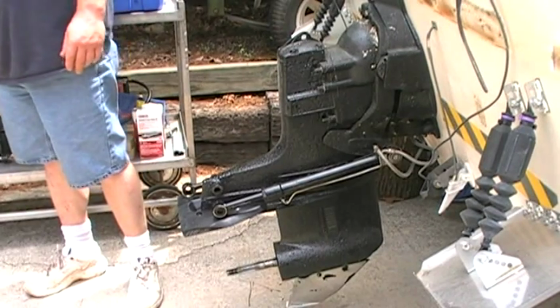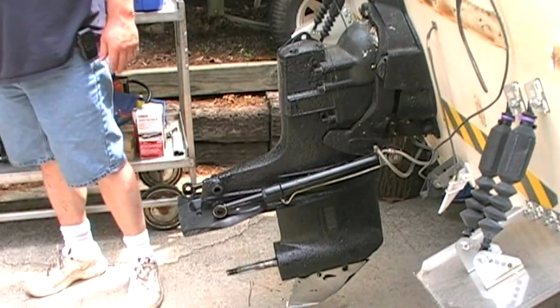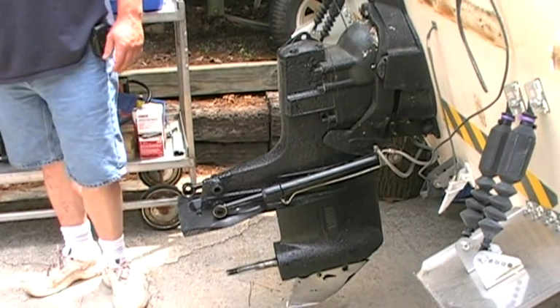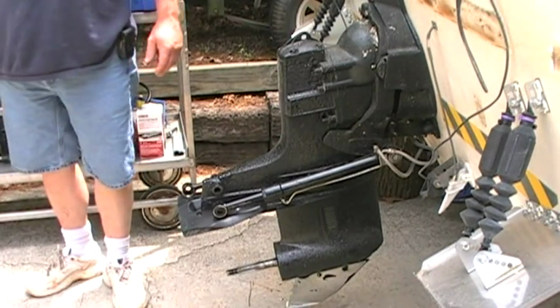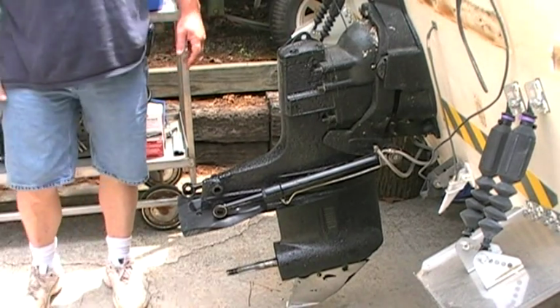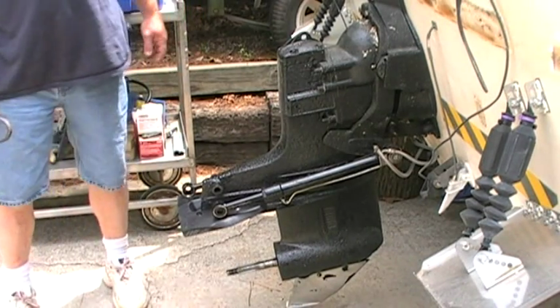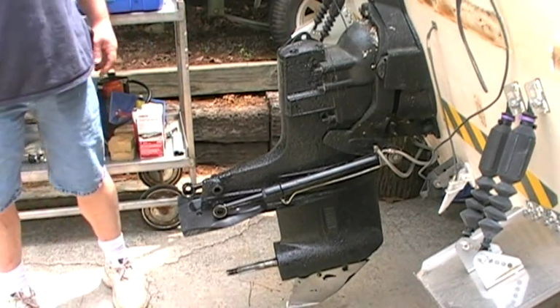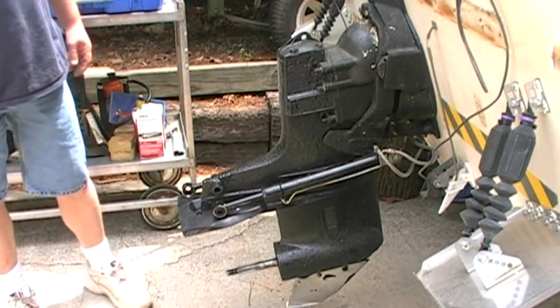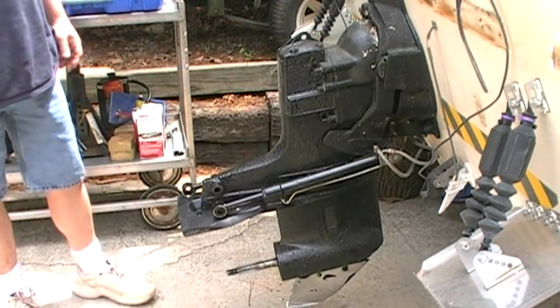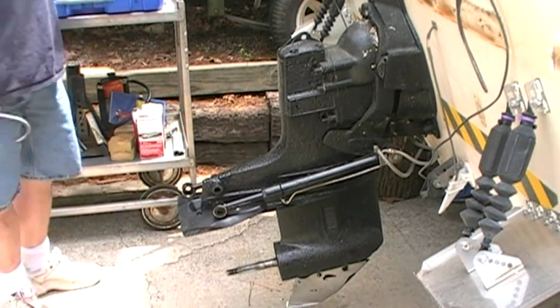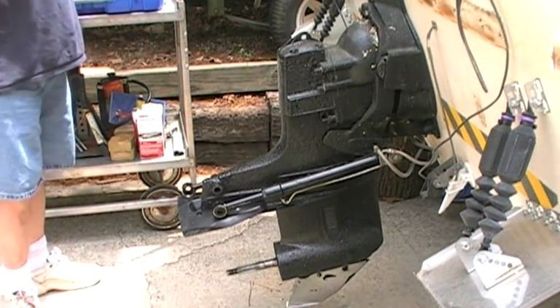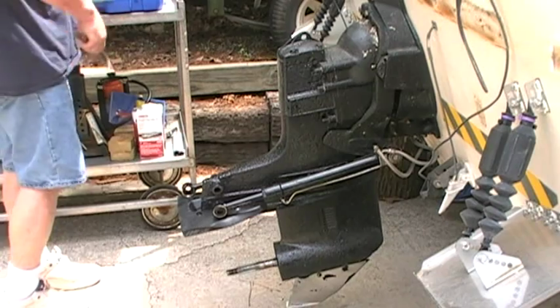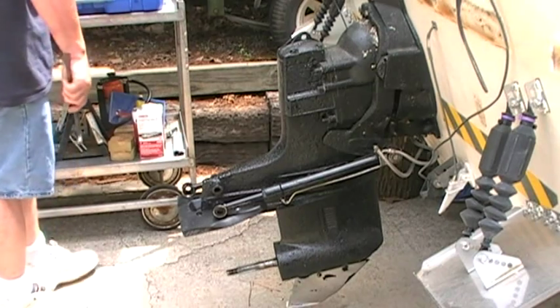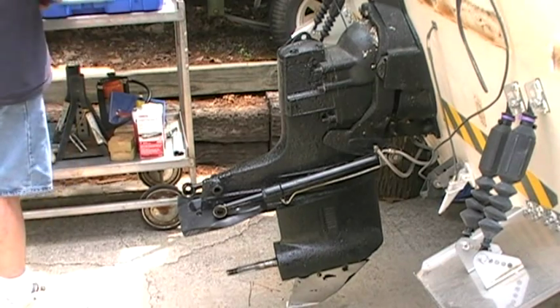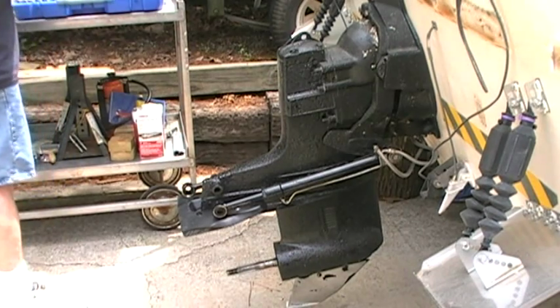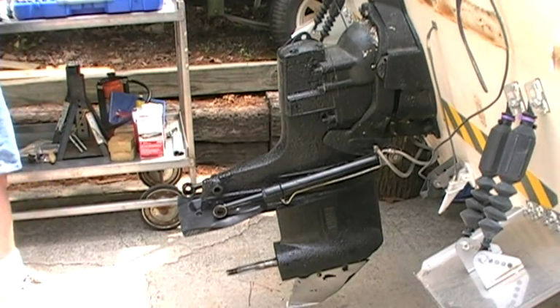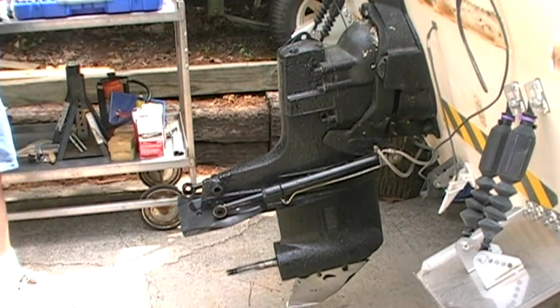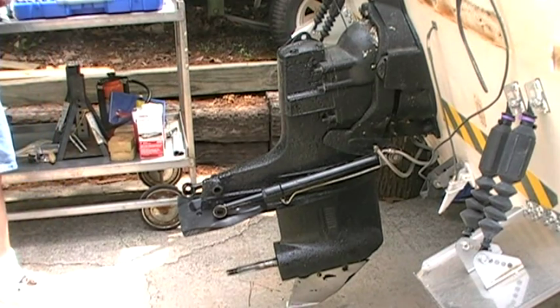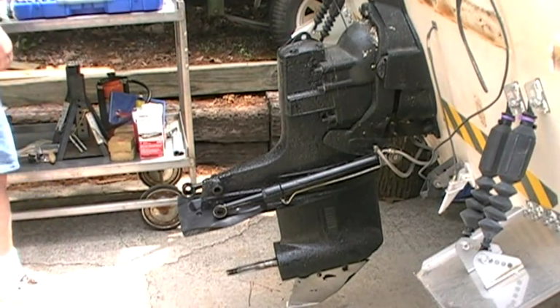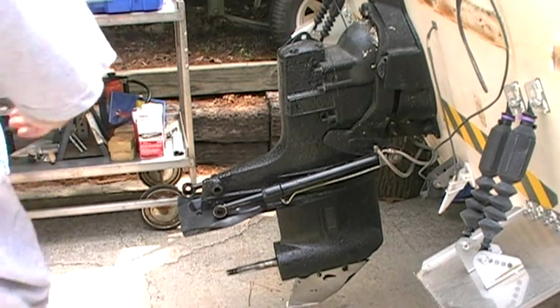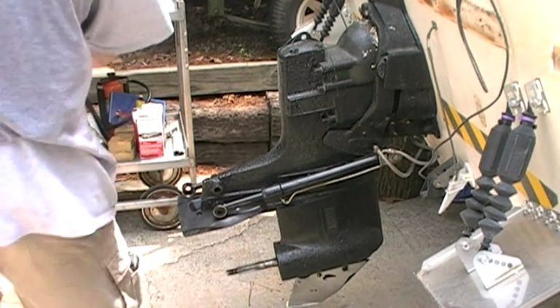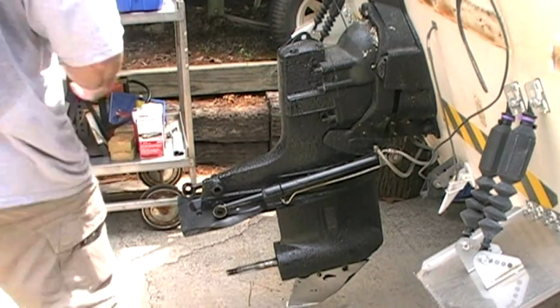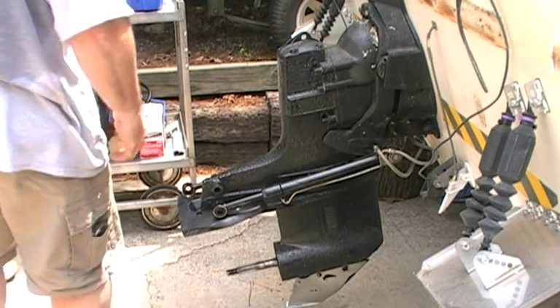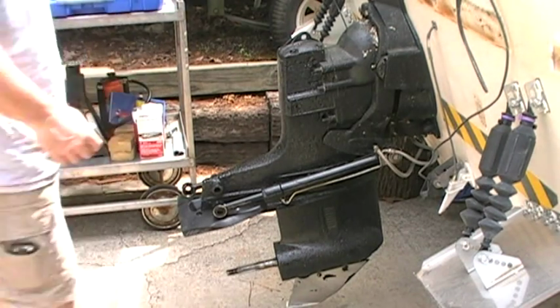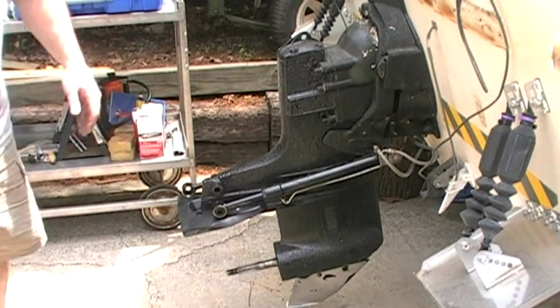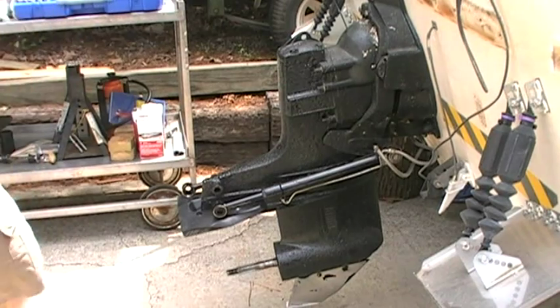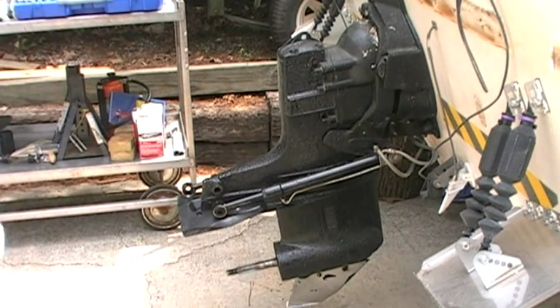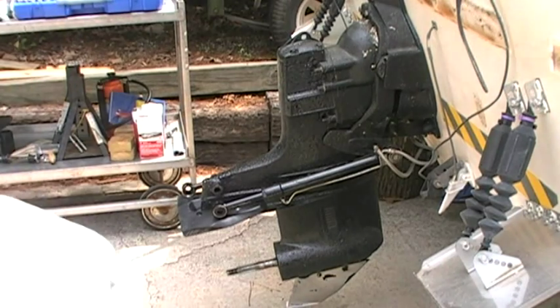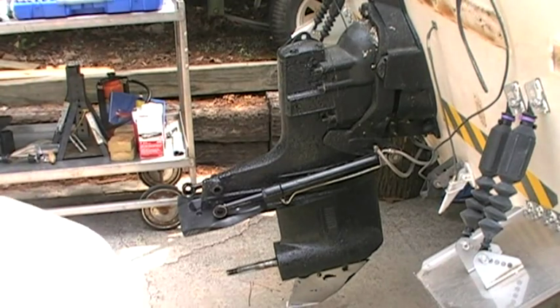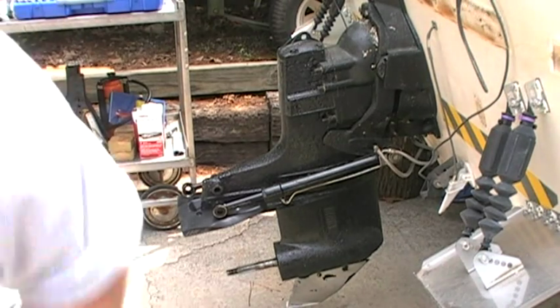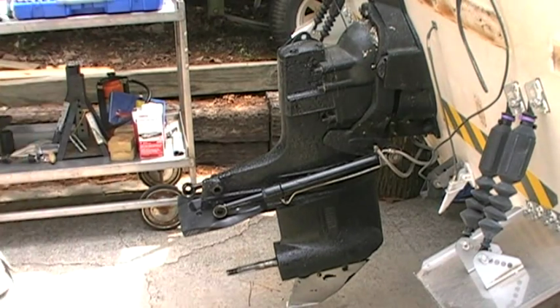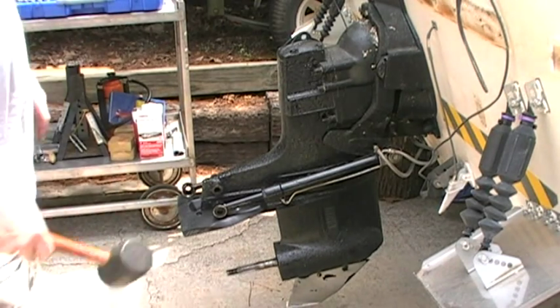All right, now we've got all the screws out. We're going to give this a couple of taps with a dead blow hammer and see if it'll loosen up, and then see if we have to go to prying. Let's see what we get here.